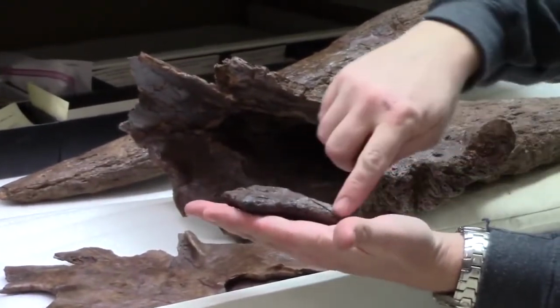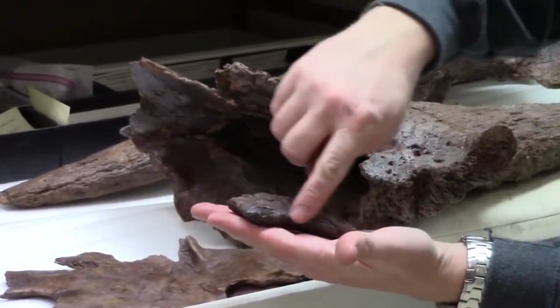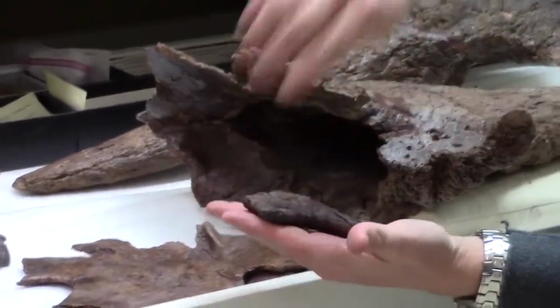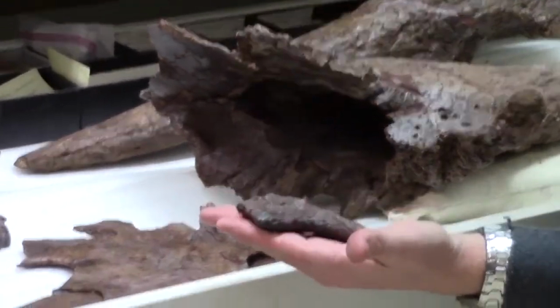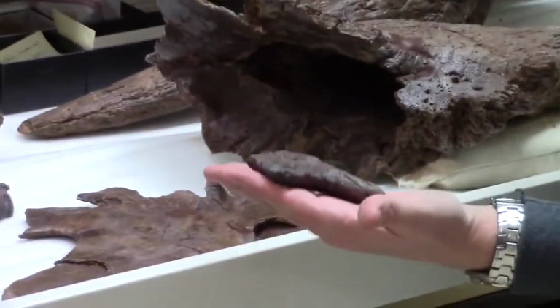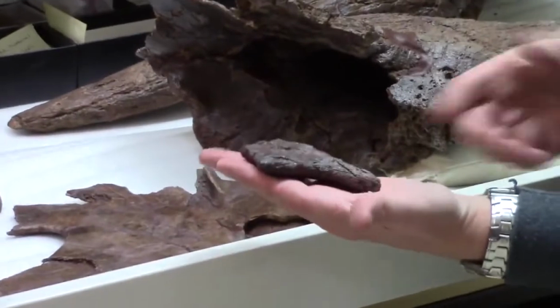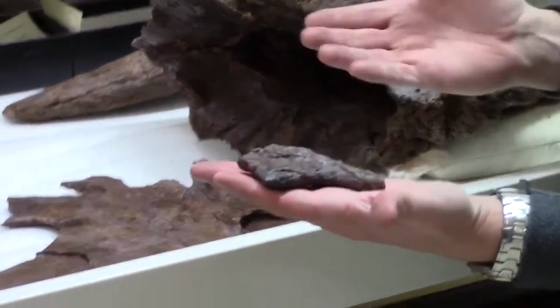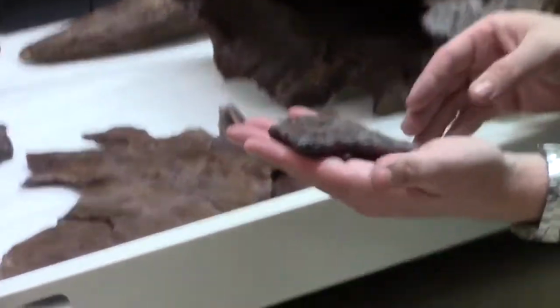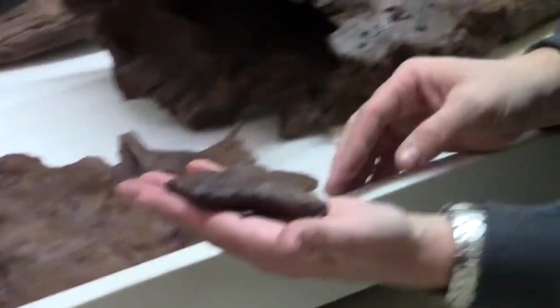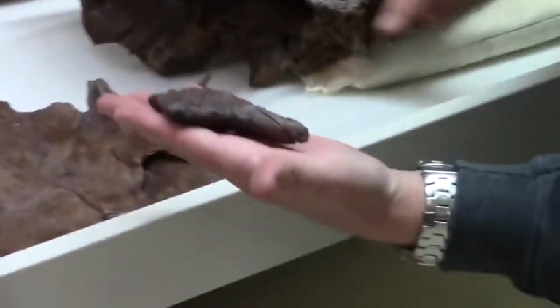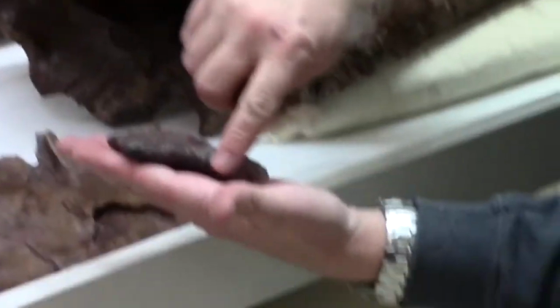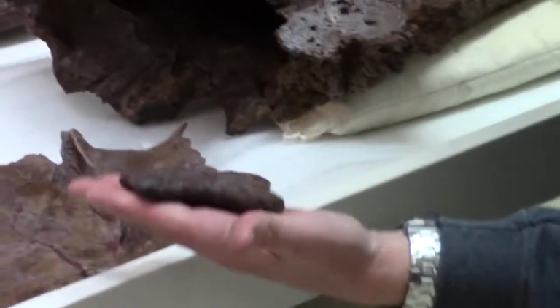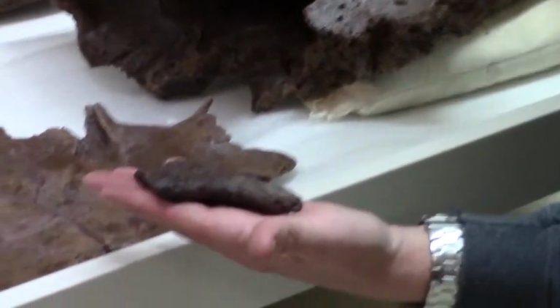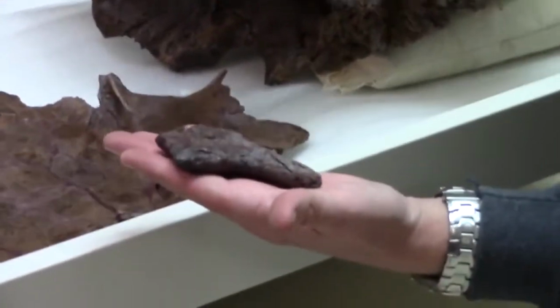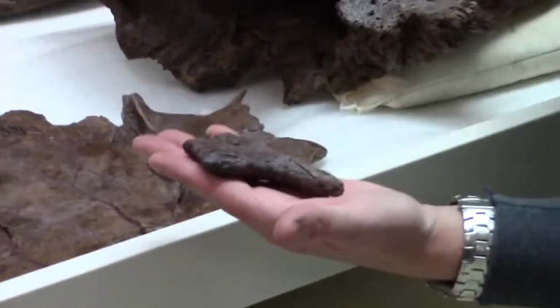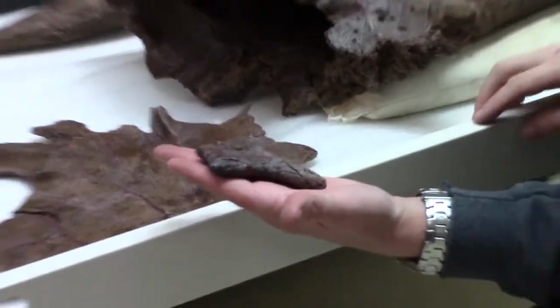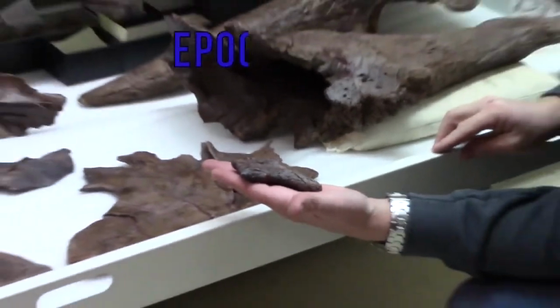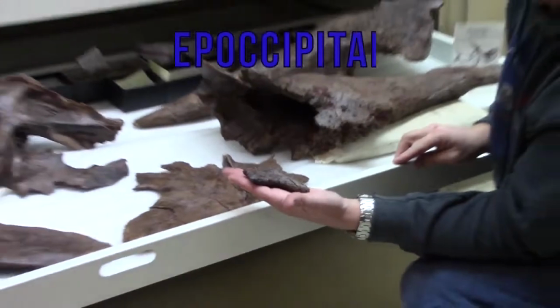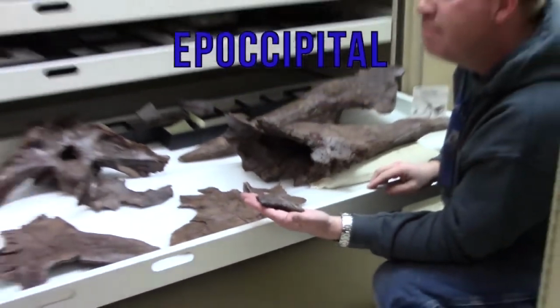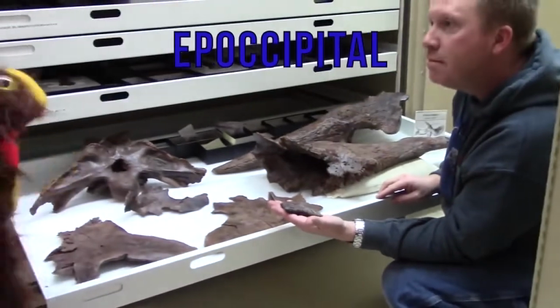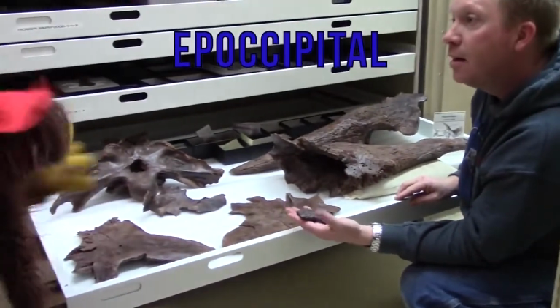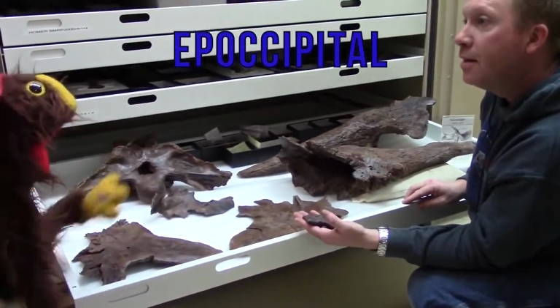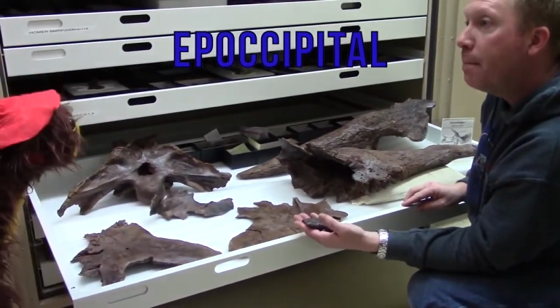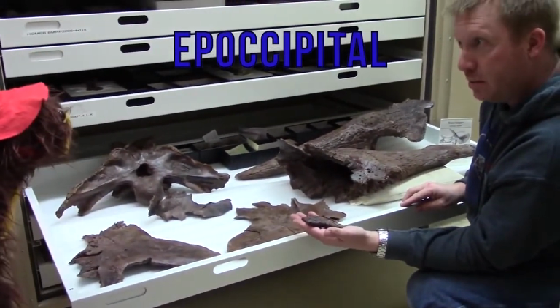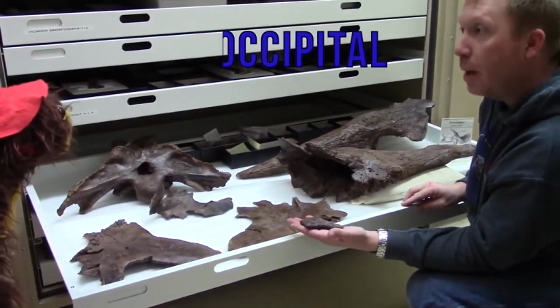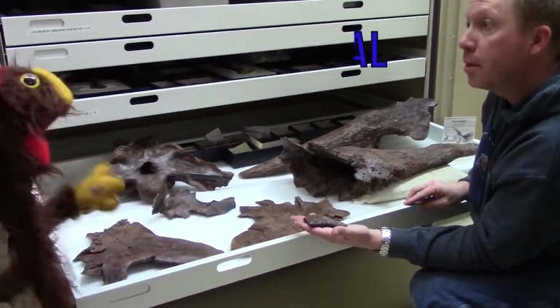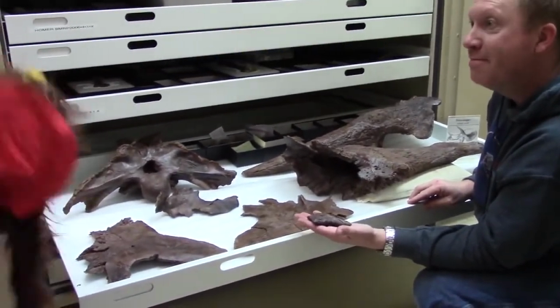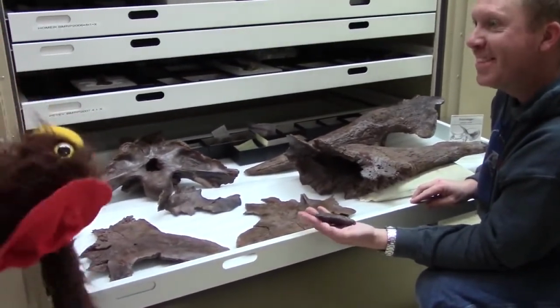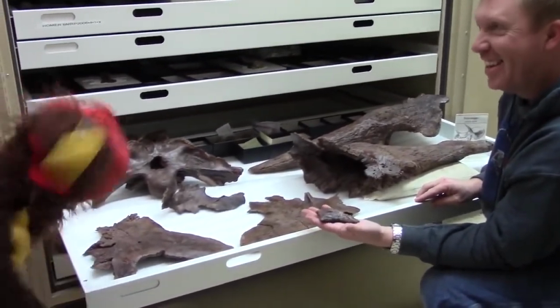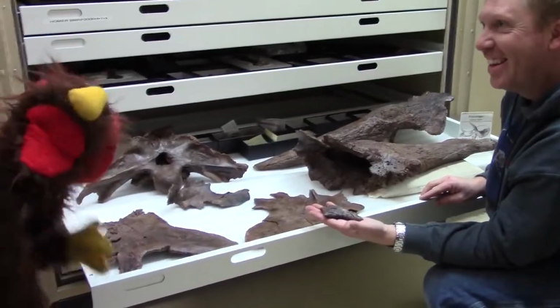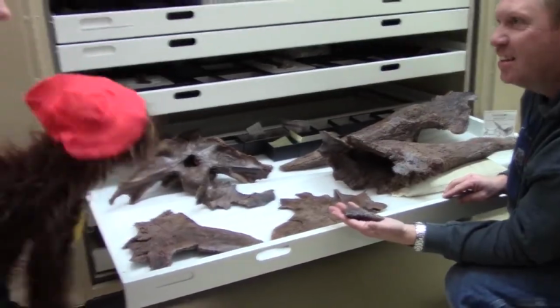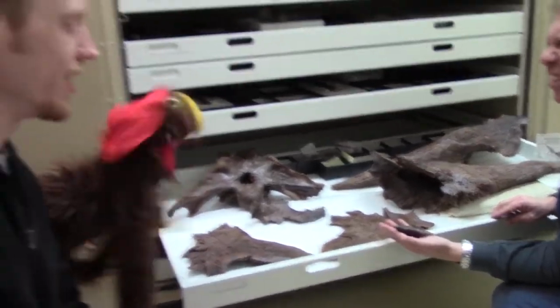These are the little horns that adorn the back of the frill. Epoccipital? Epoccipital. Epoccipital. I think I got it. I think you got it.